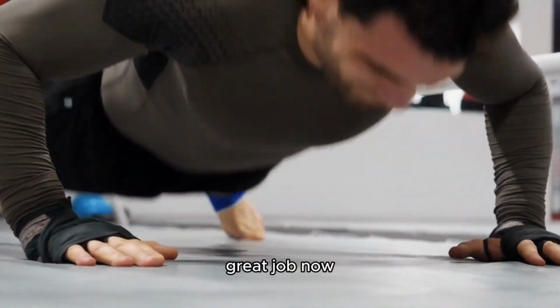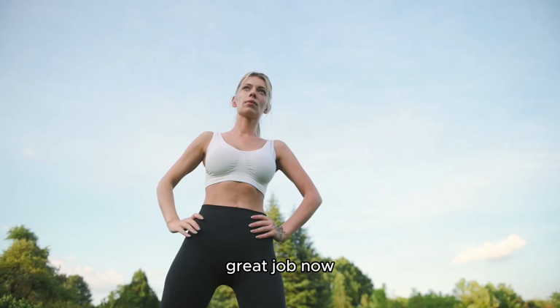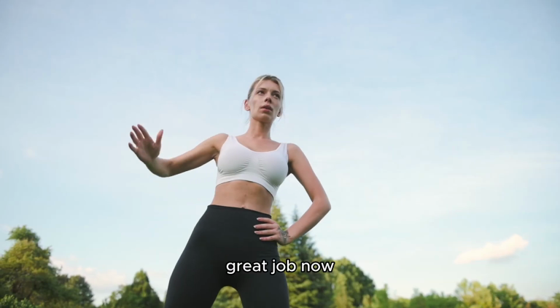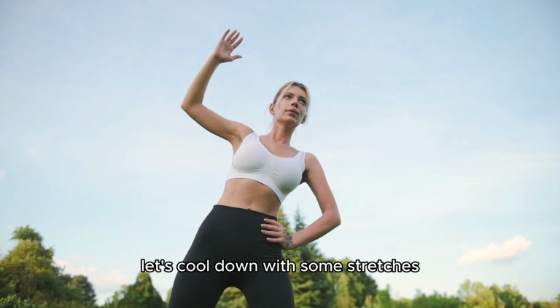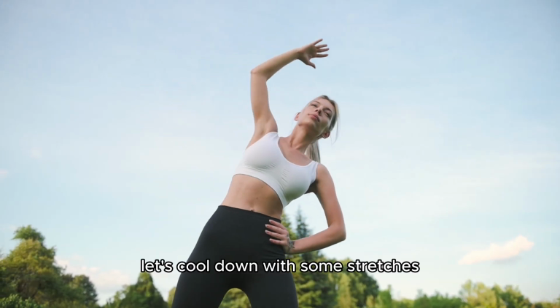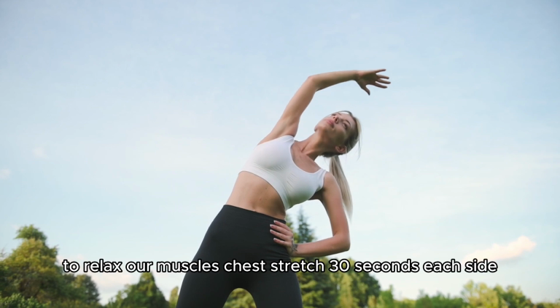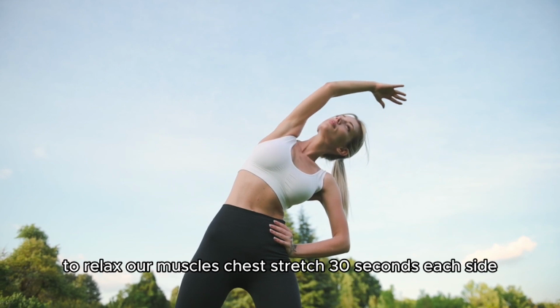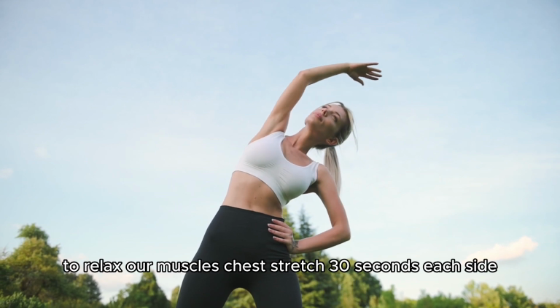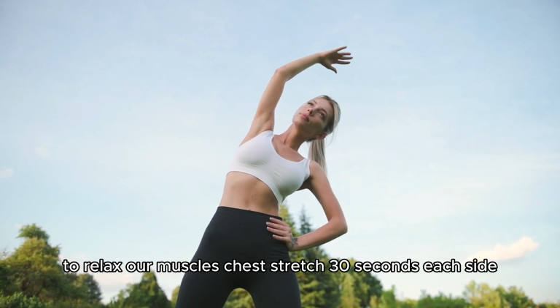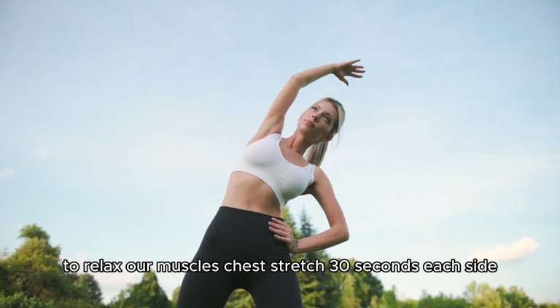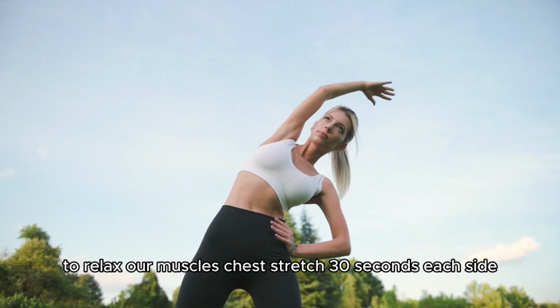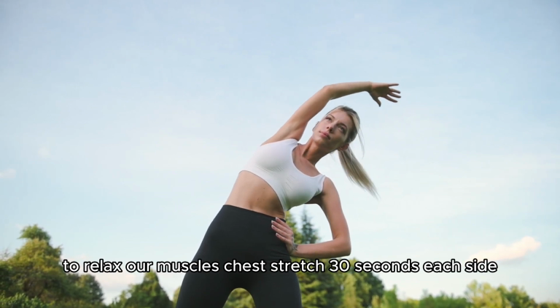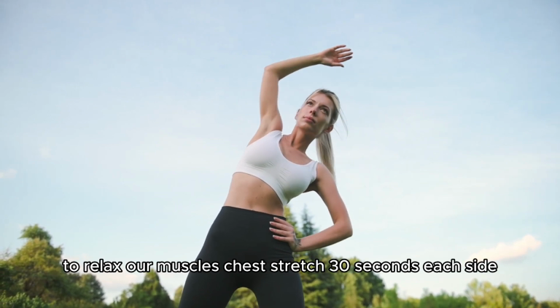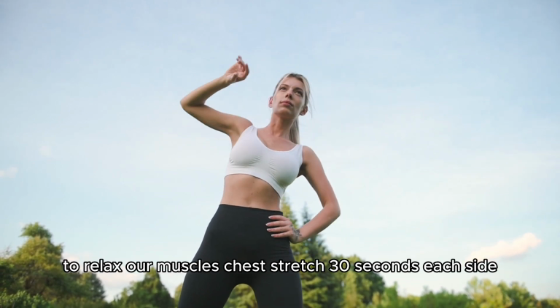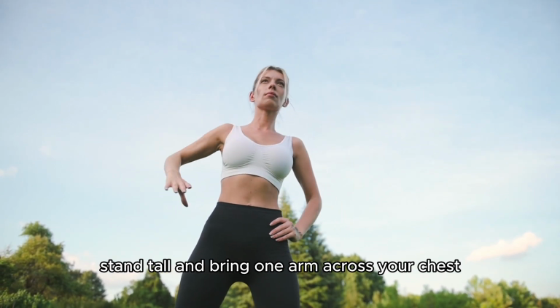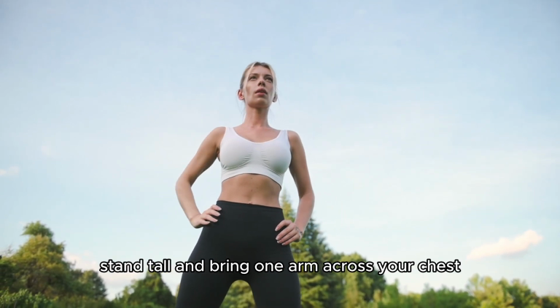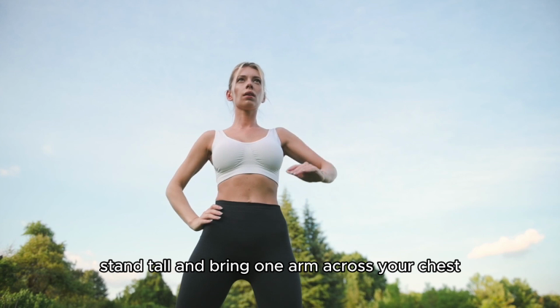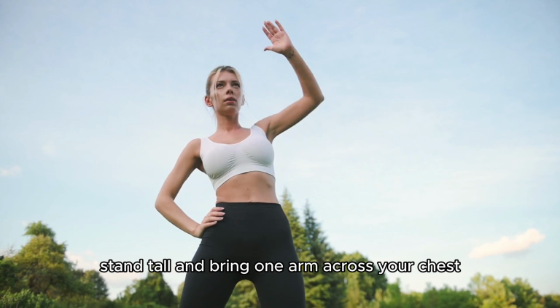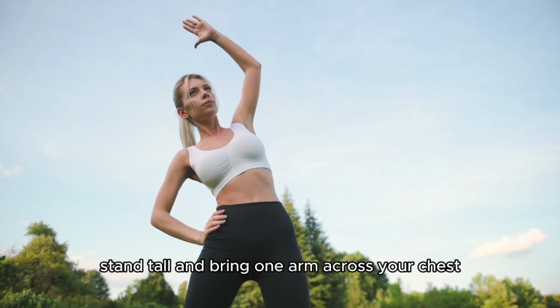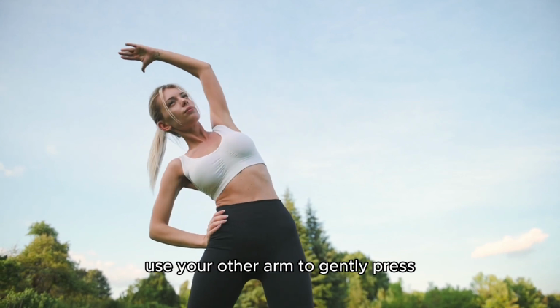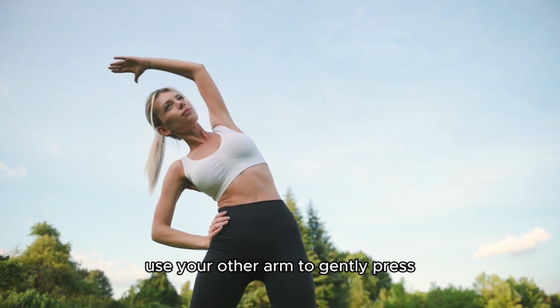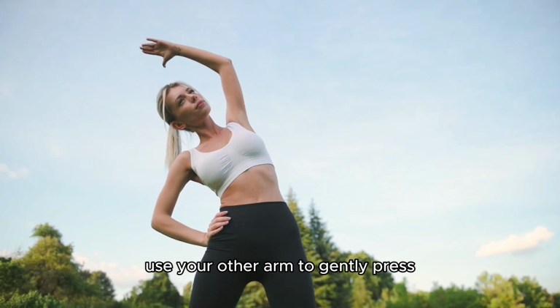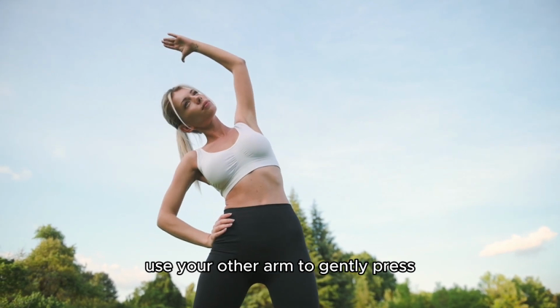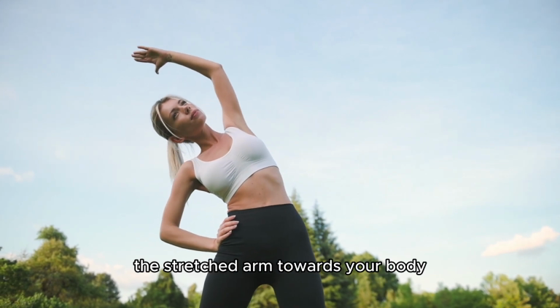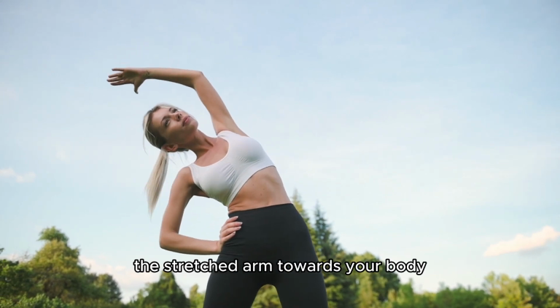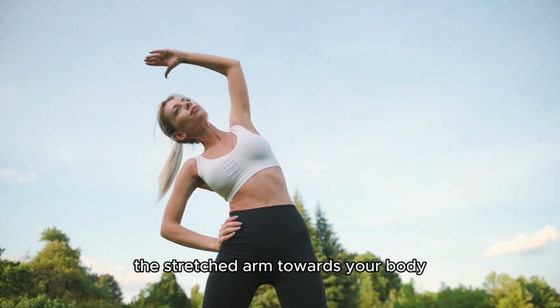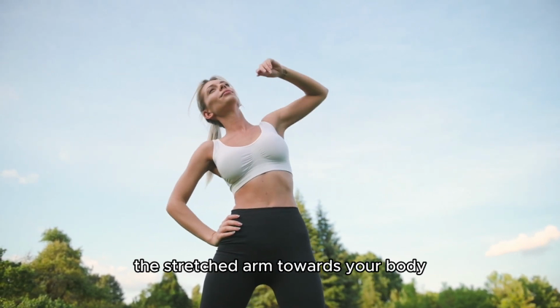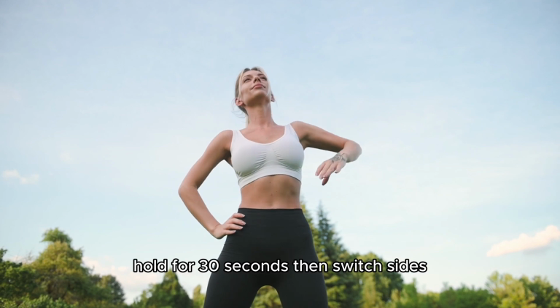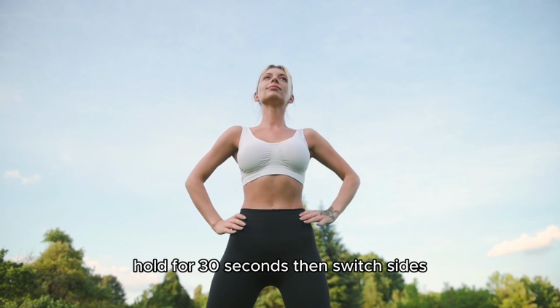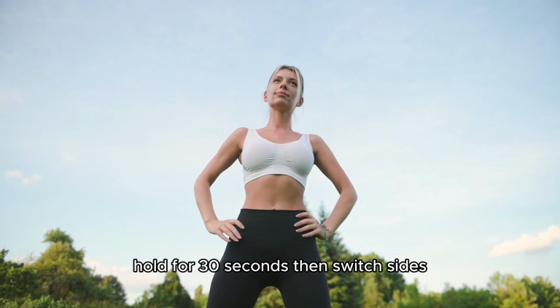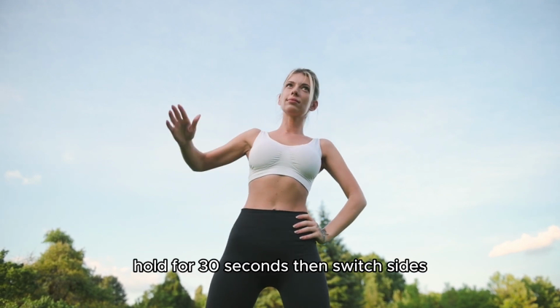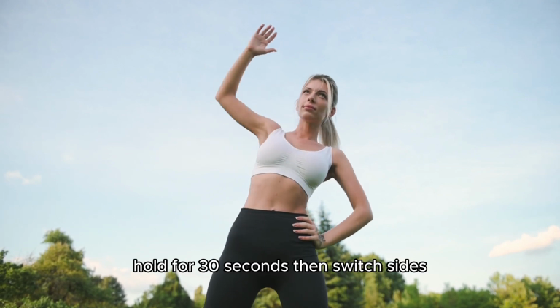Great job! Now let's cool down with some stretches to relax our muscles. Chest stretch, 30 seconds each side. Stand tall and bring one arm across your chest. Use your other arm to gently press the stretched arm towards your body. Hold for 30 seconds, then switch sides.